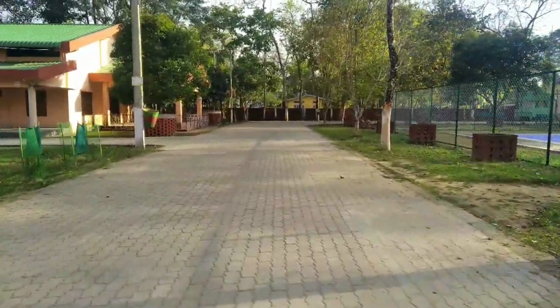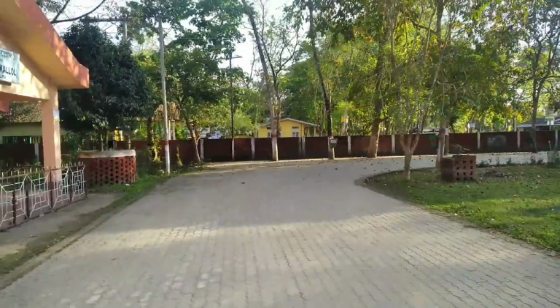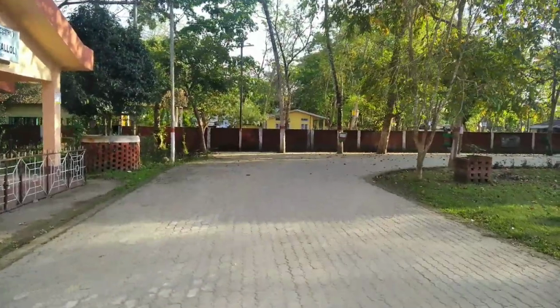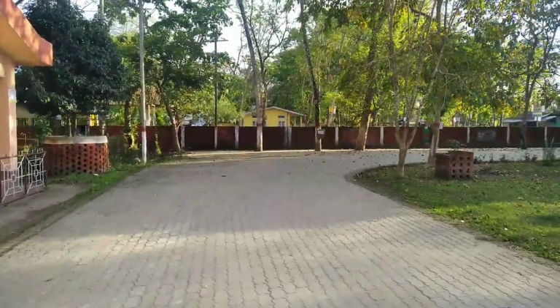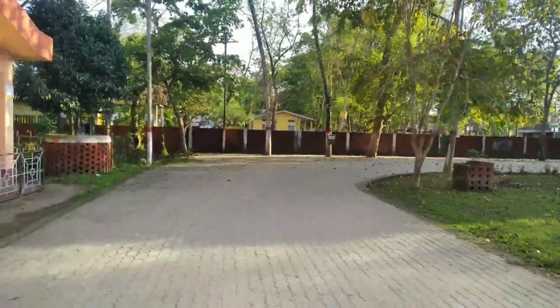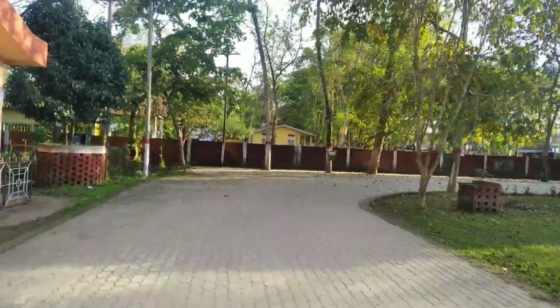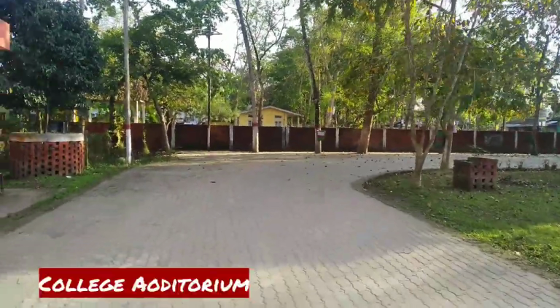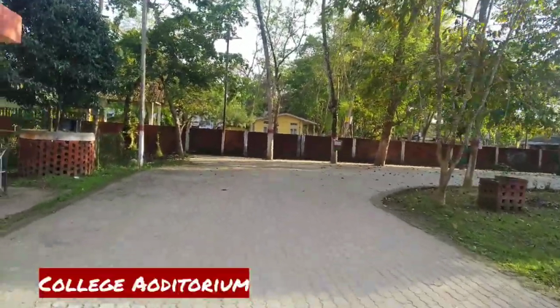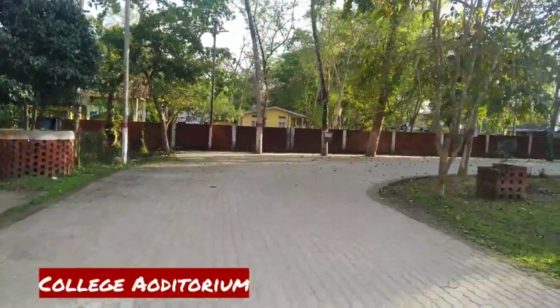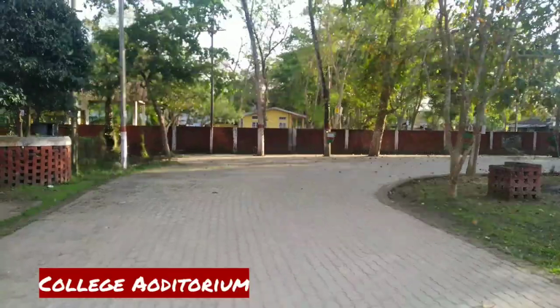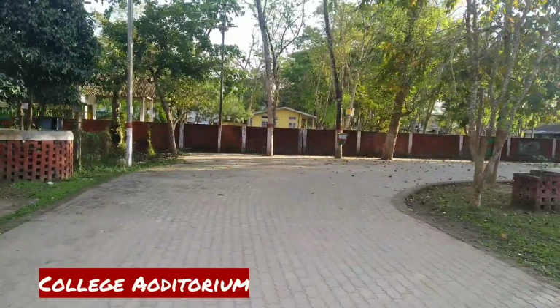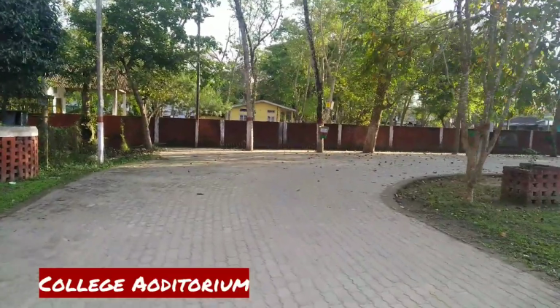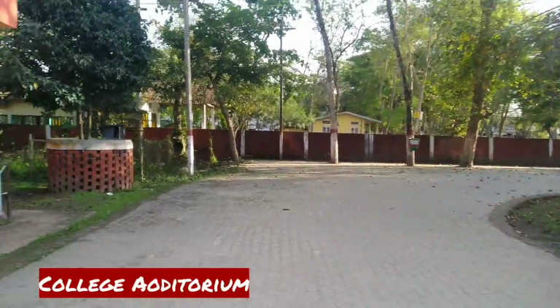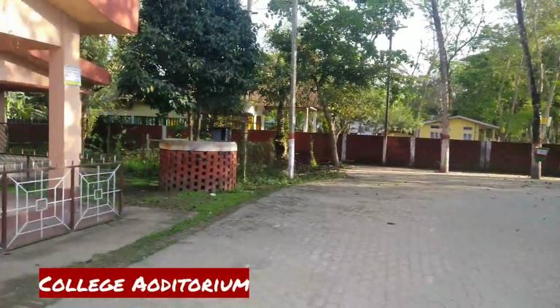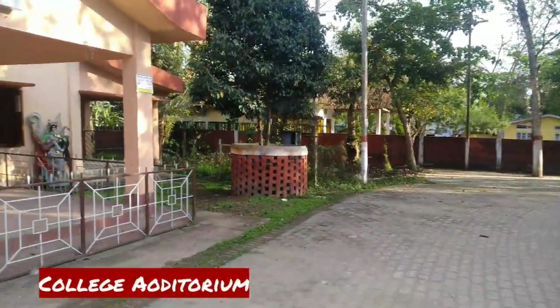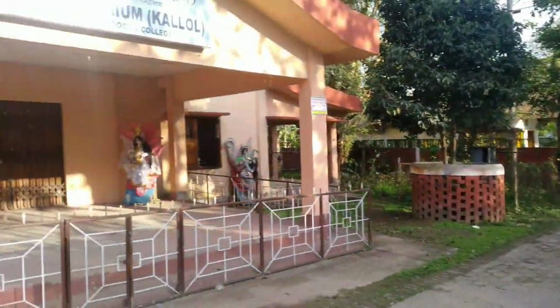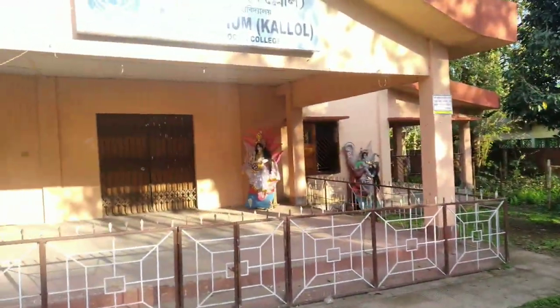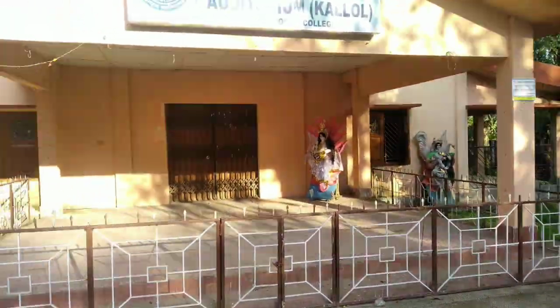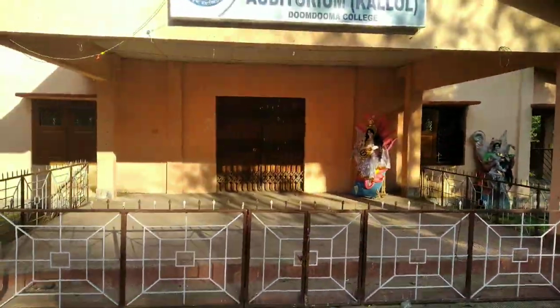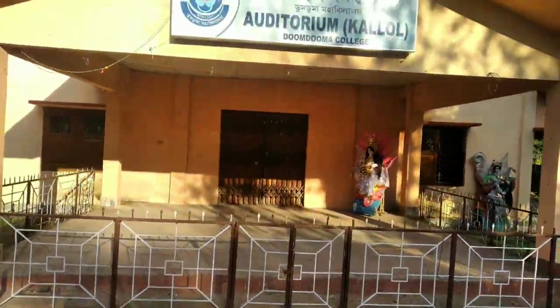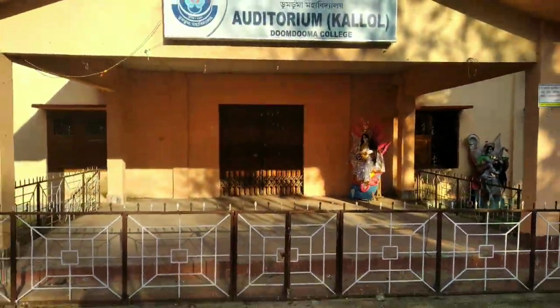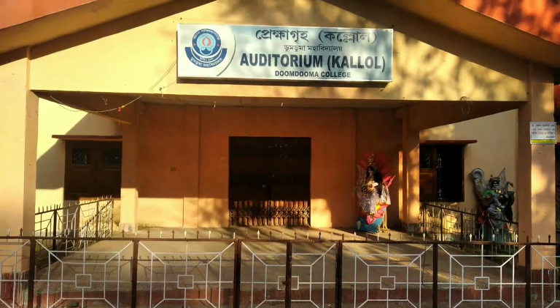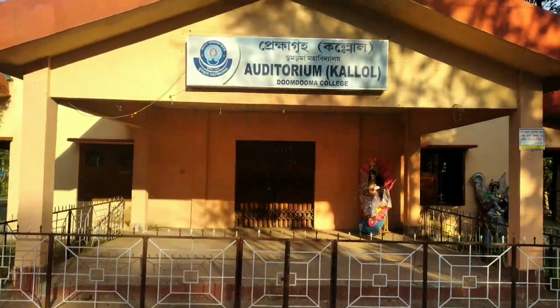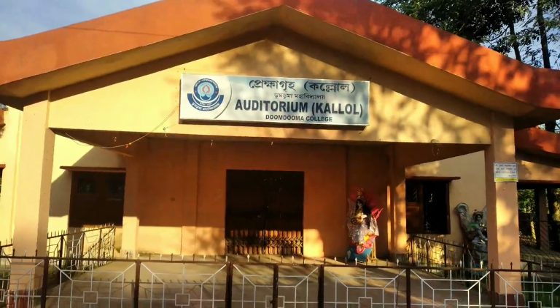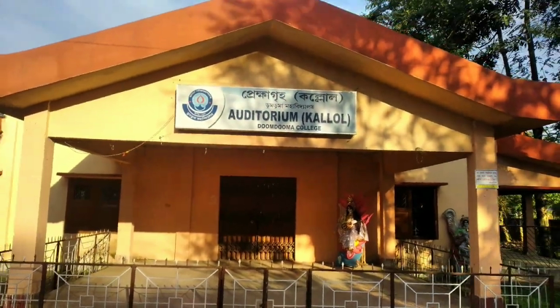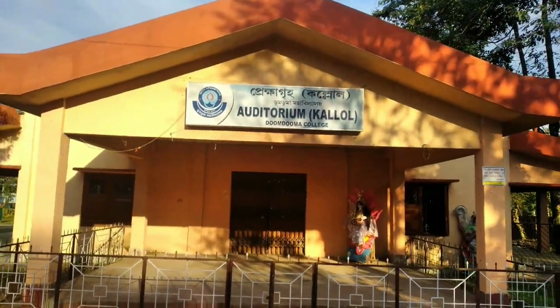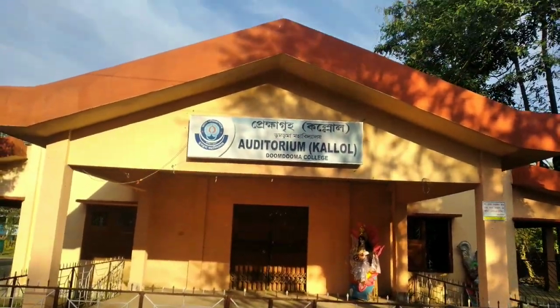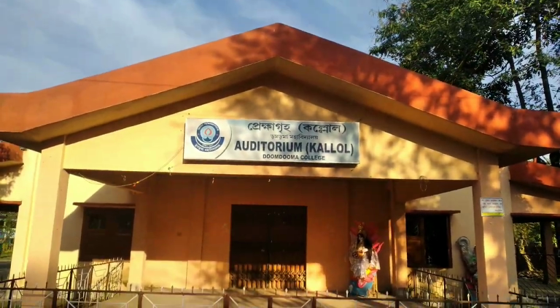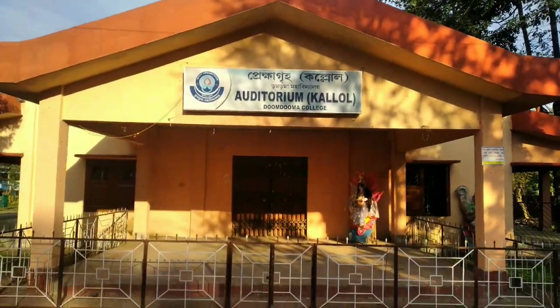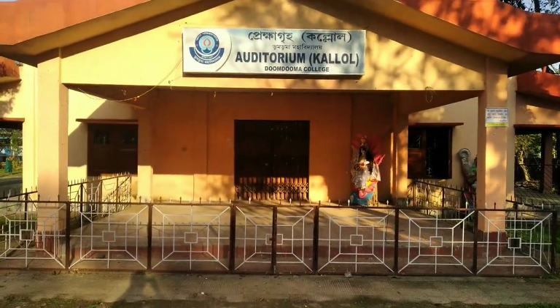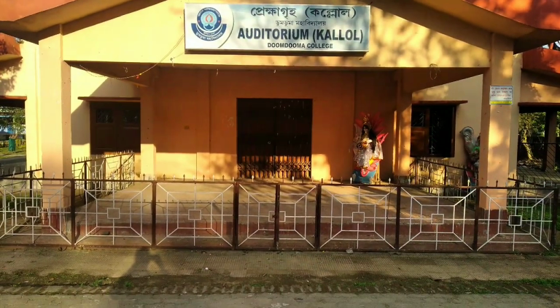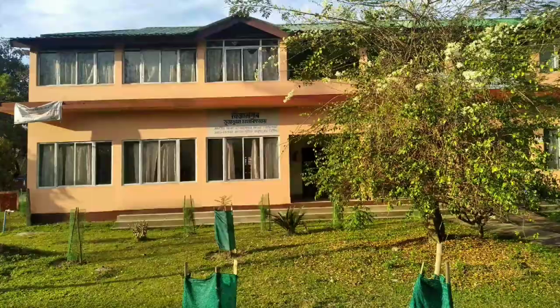First of all, let's show our auditorium without time waste. And here comes the college auditorium. It's a very important thing for our college life because we get to see our college programs here.